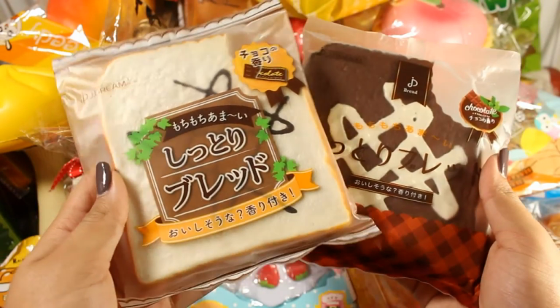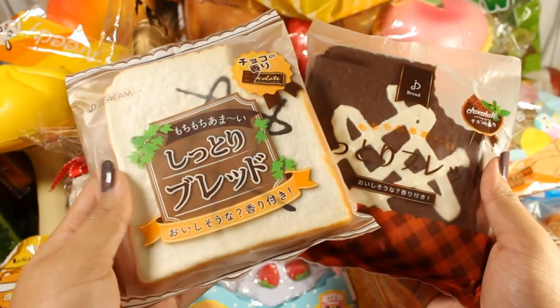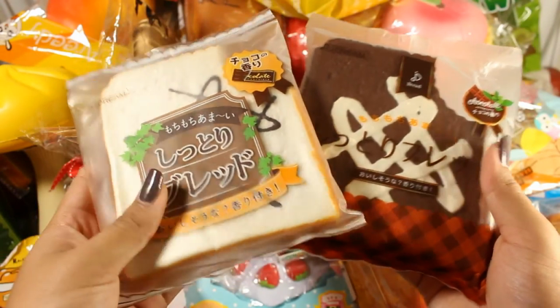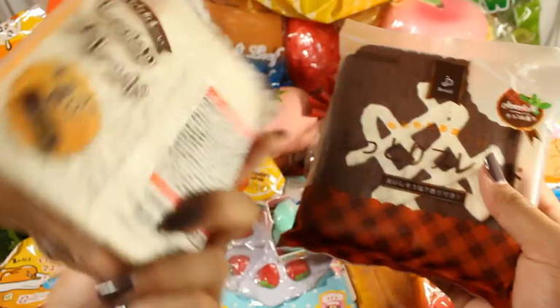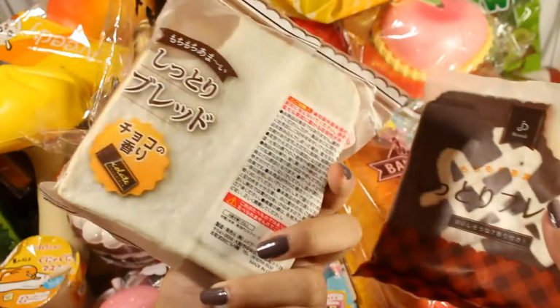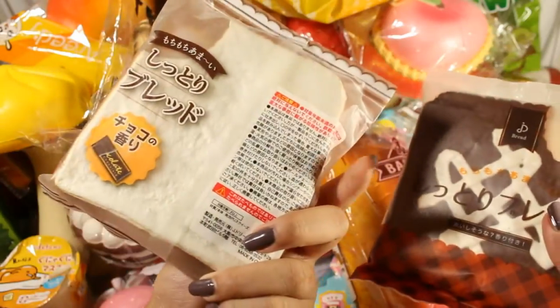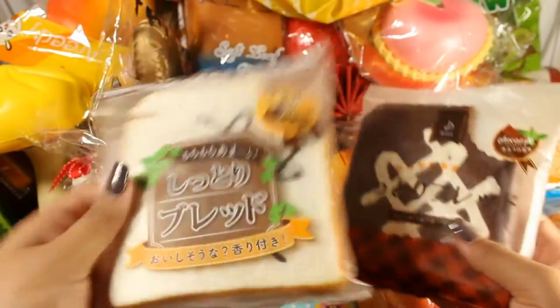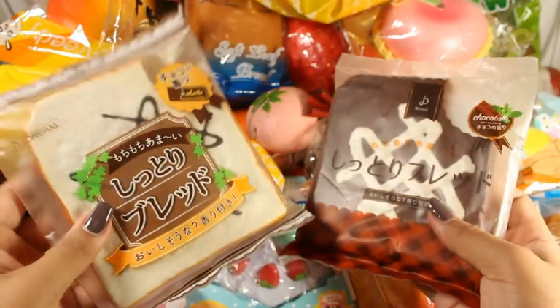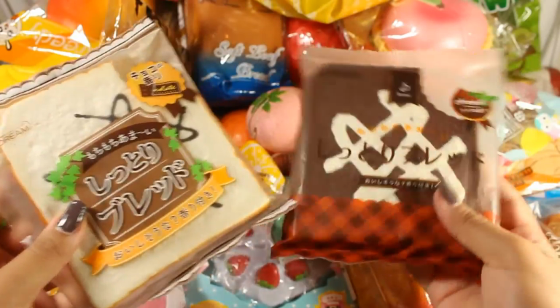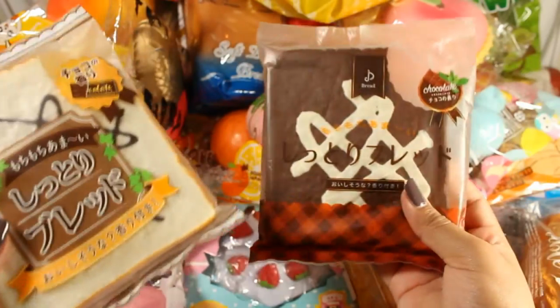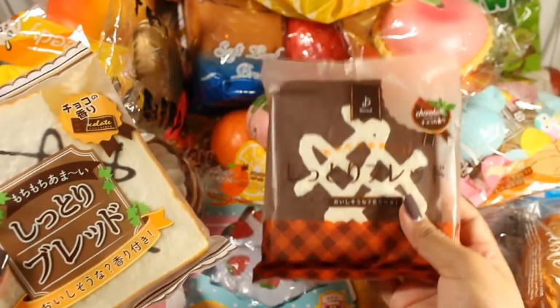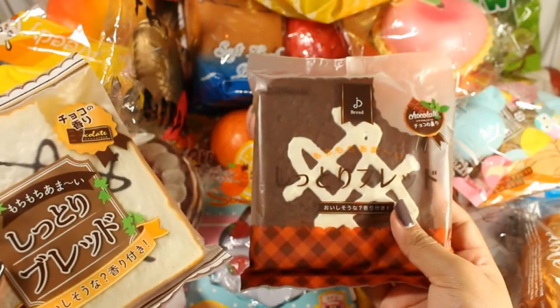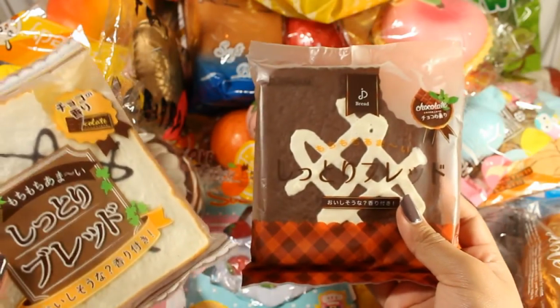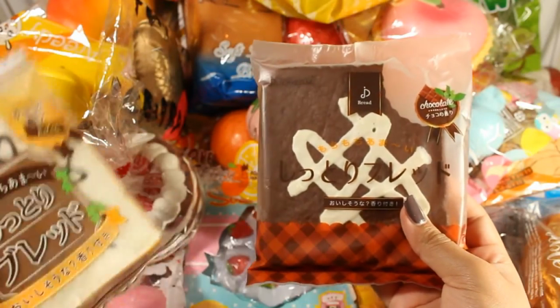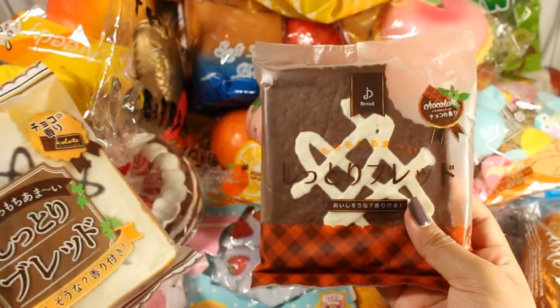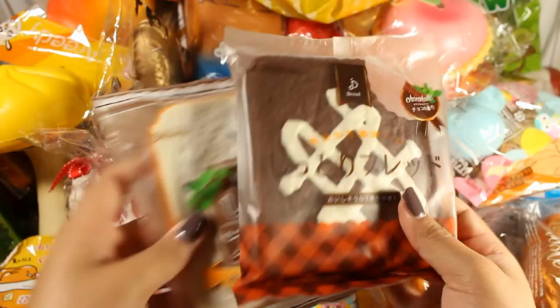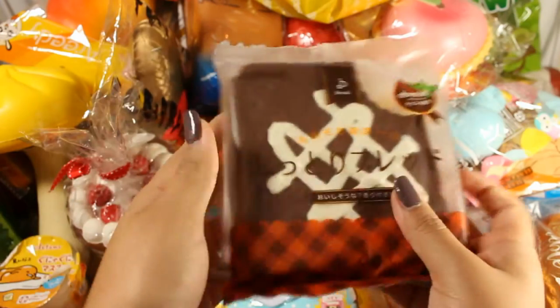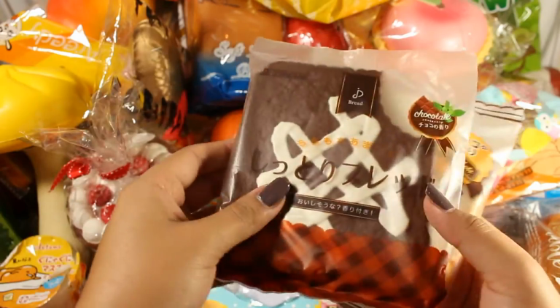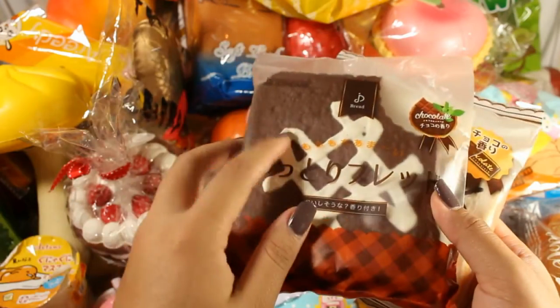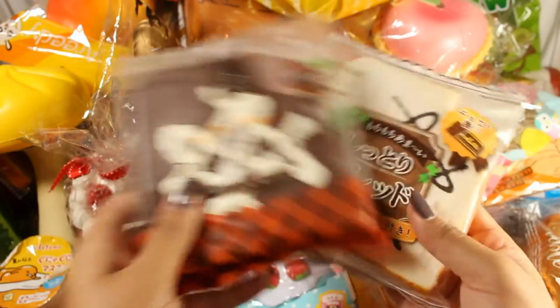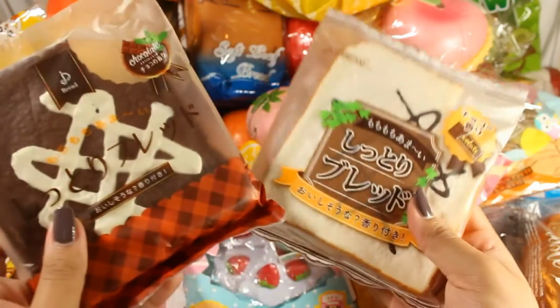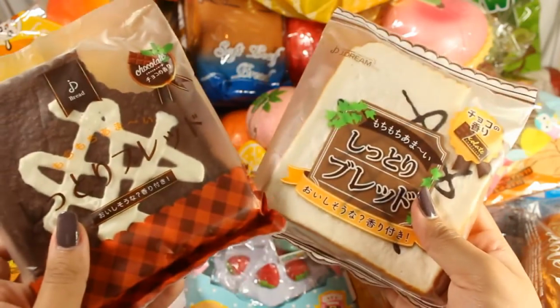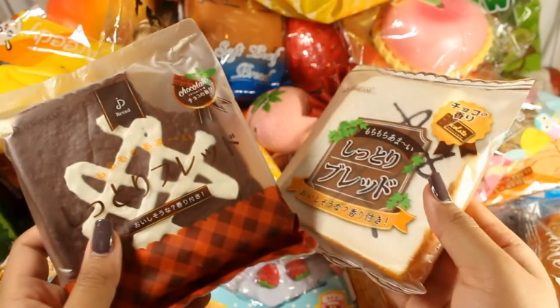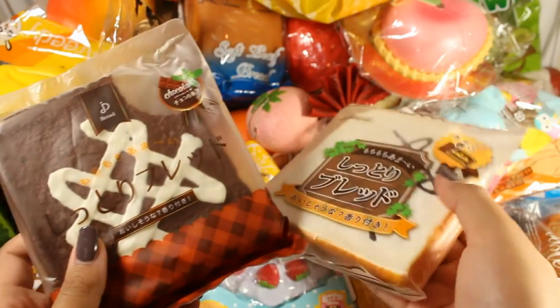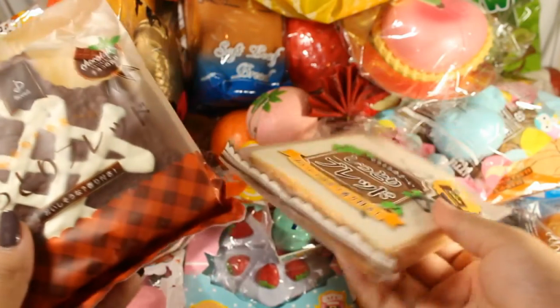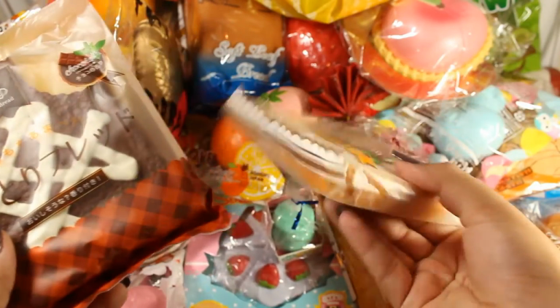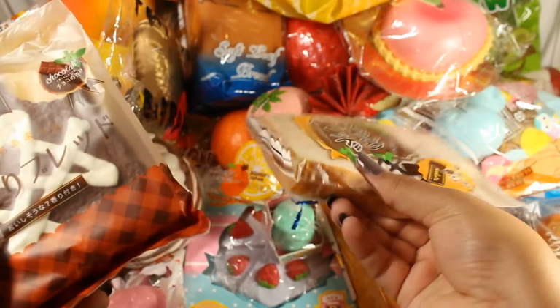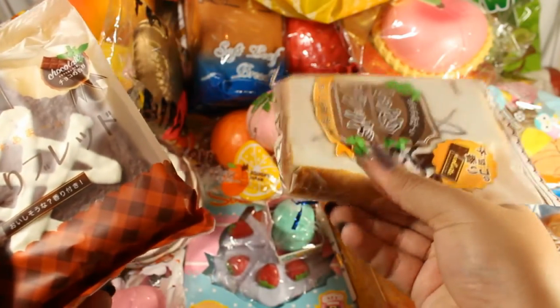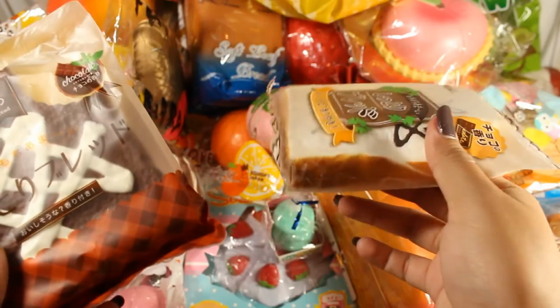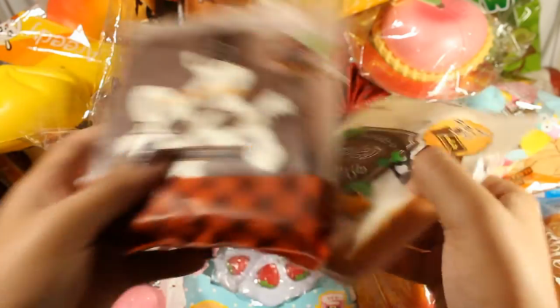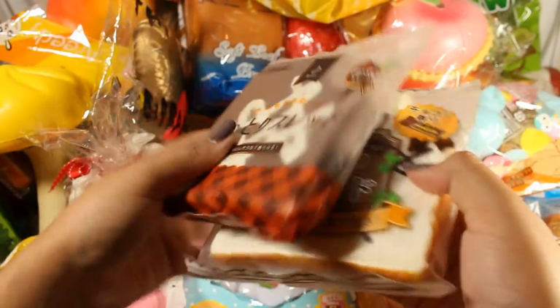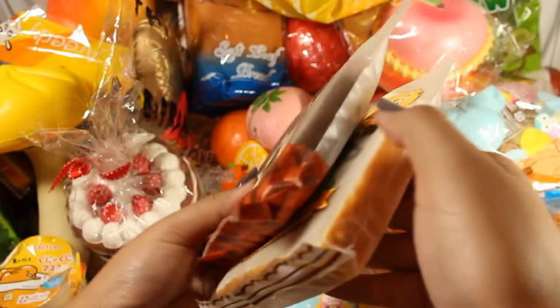The next two I forgot about are actually the Jdream toast squishies — the old one I first got and the more recent one you saw in the previous video. This one smells like chocolate; this one just has a generic chemical smell, but they're both pretty squishy.